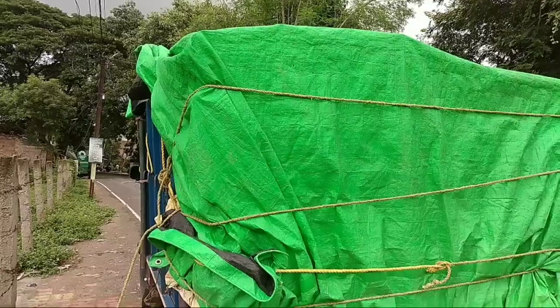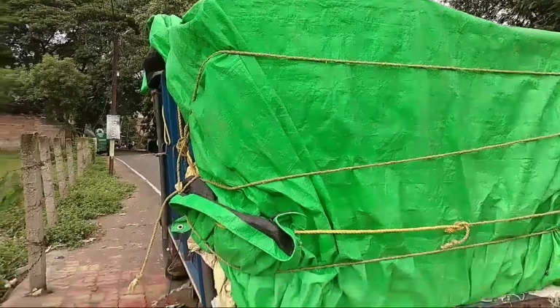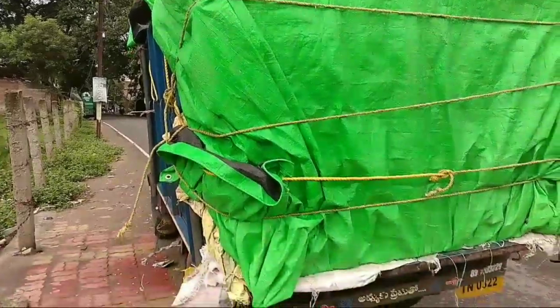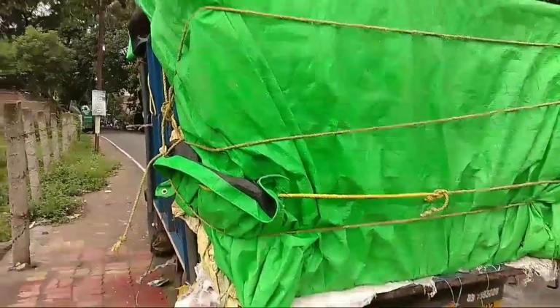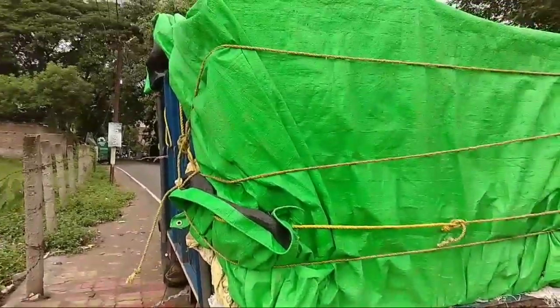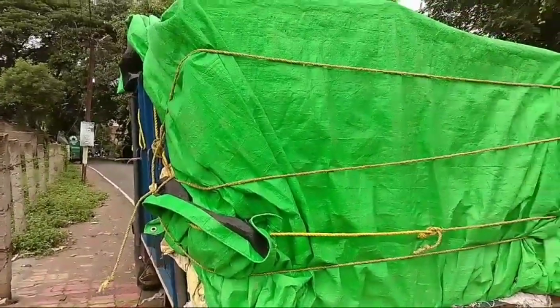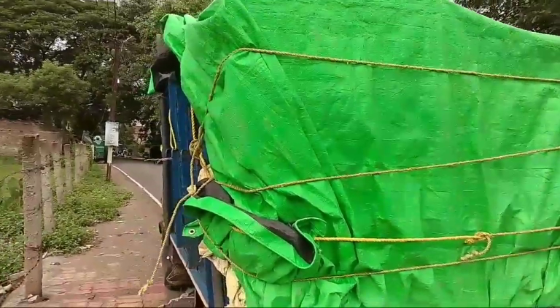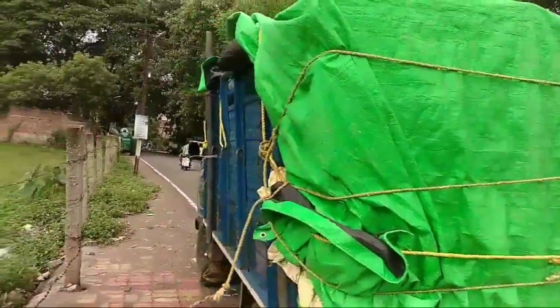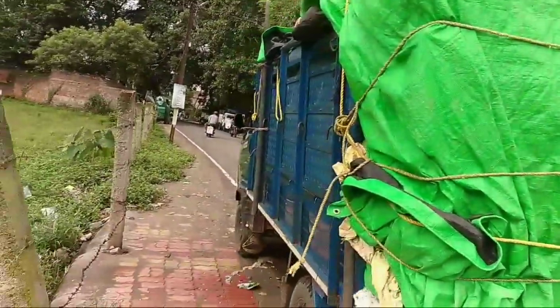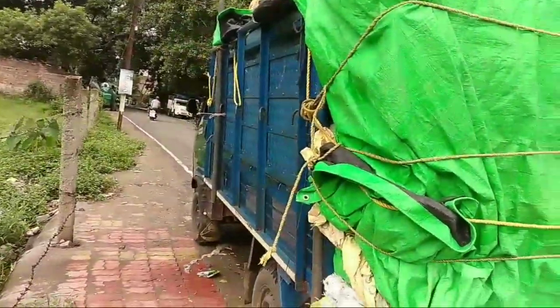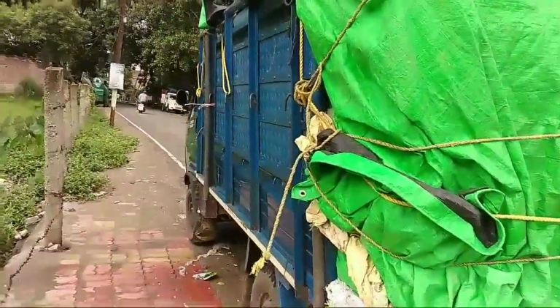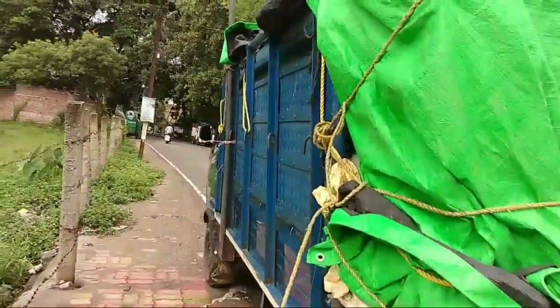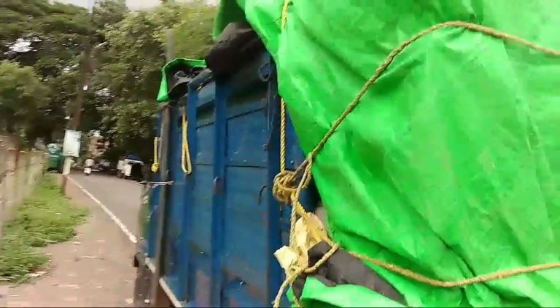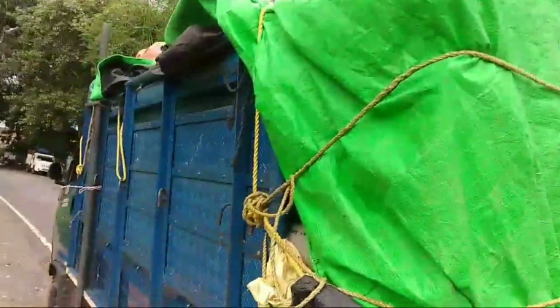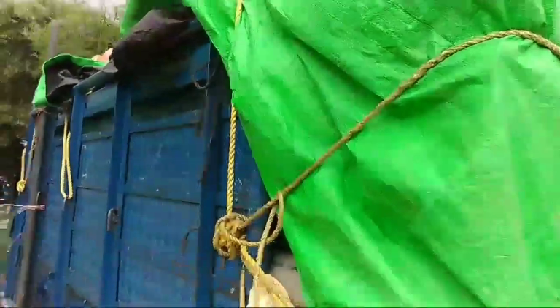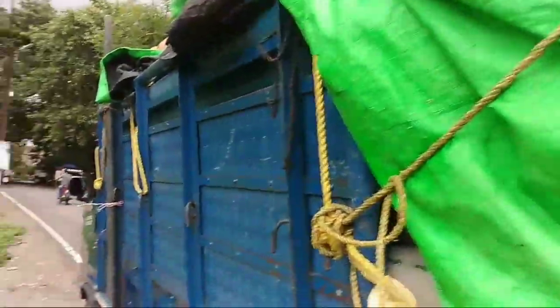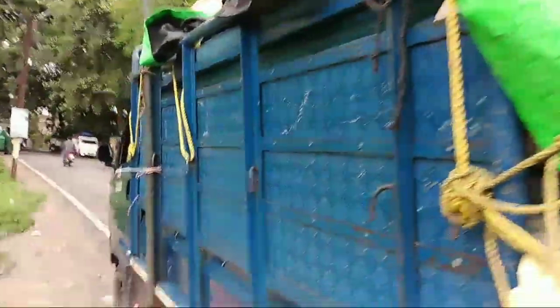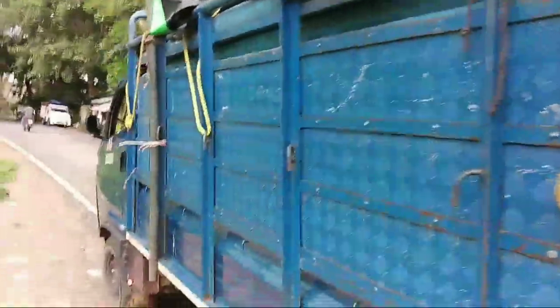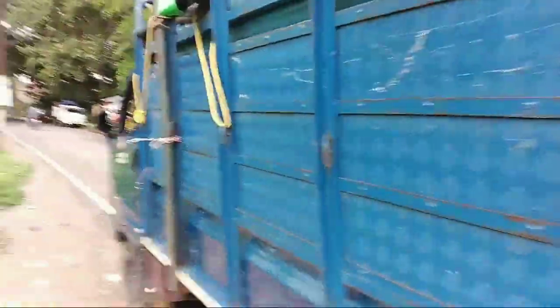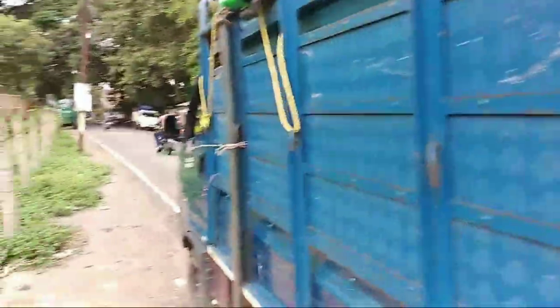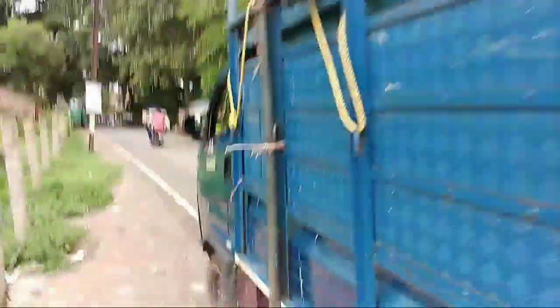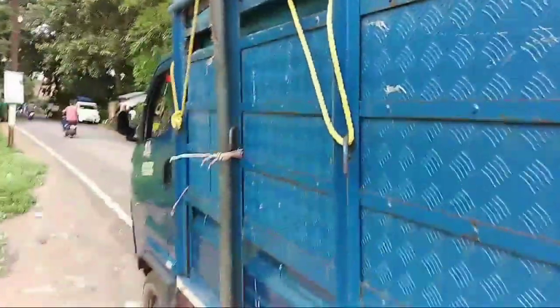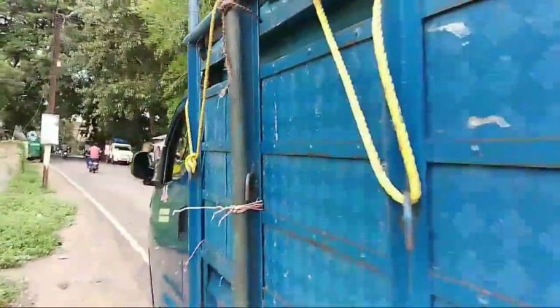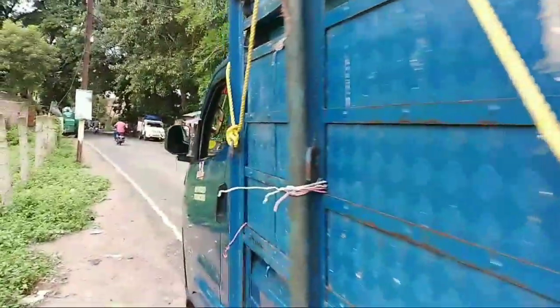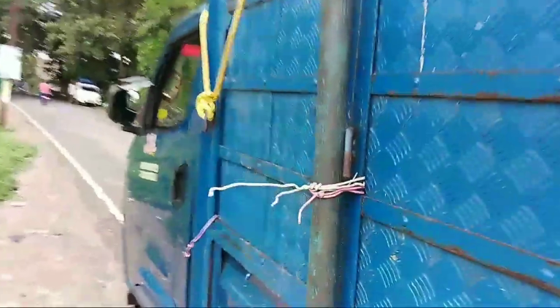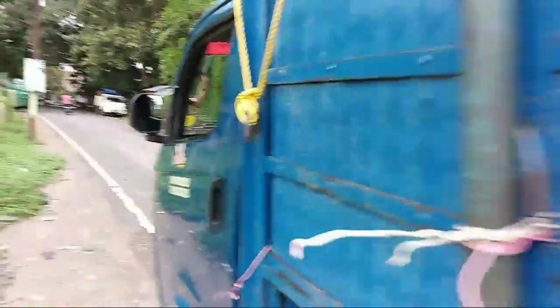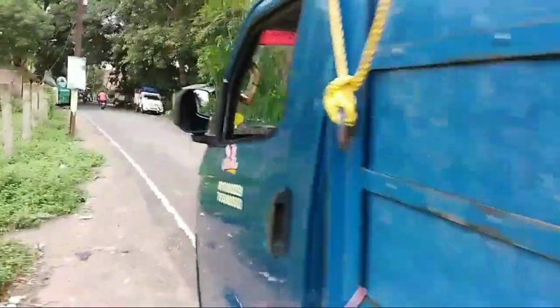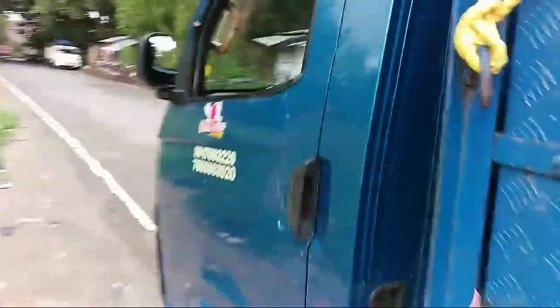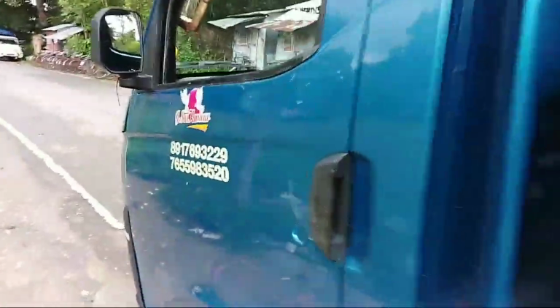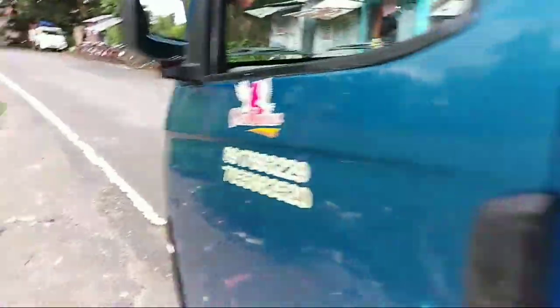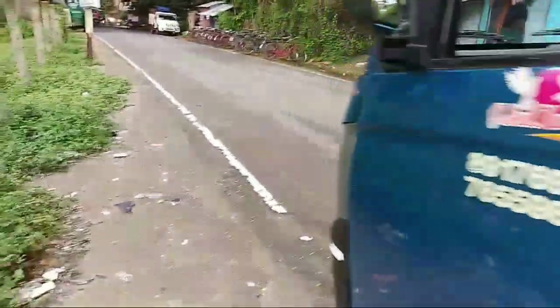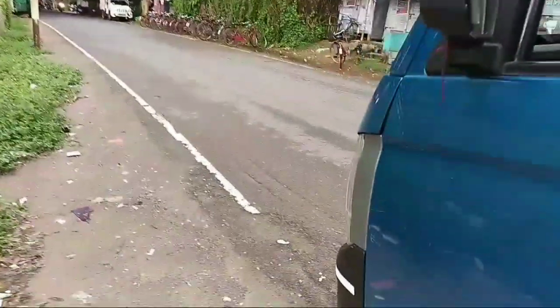Hi guys, welcome to SK Trawl Vlog! We have a package — we have a PVC pipe and a run-tron.